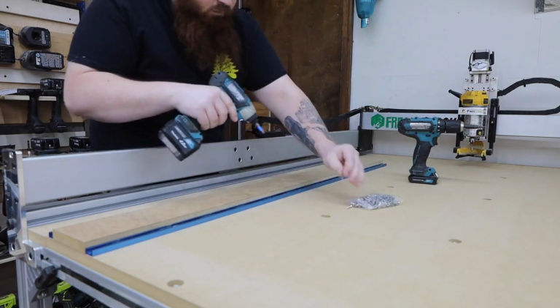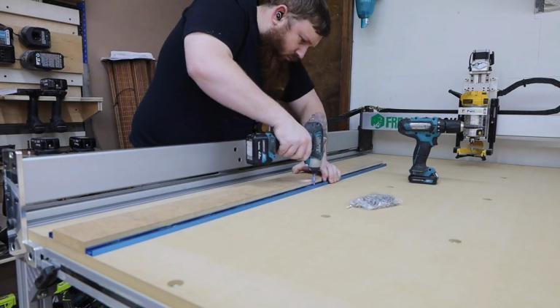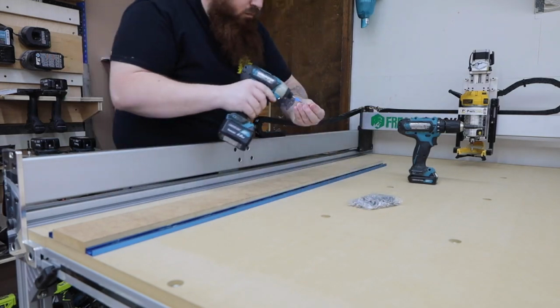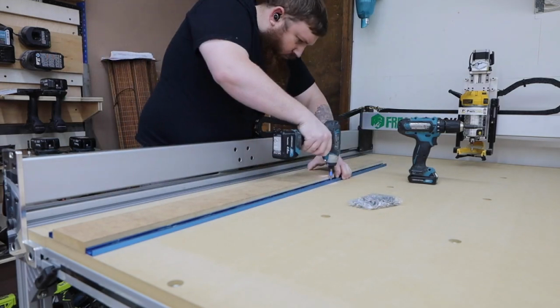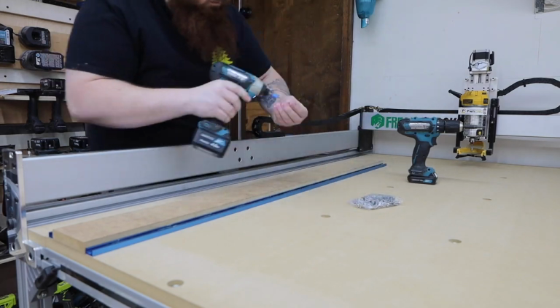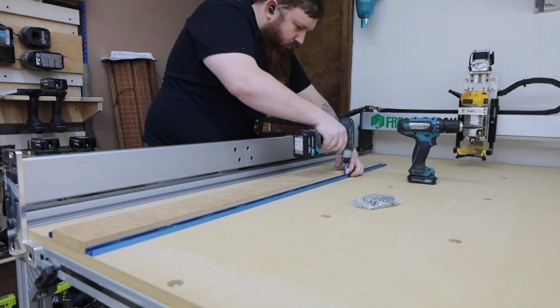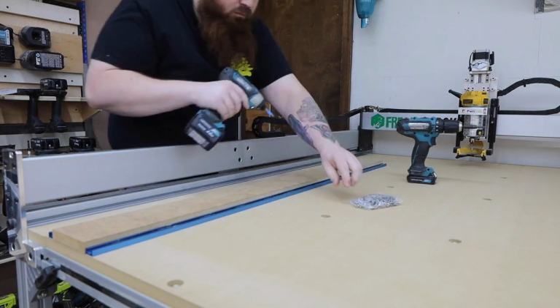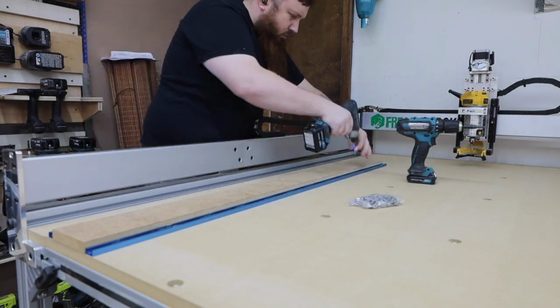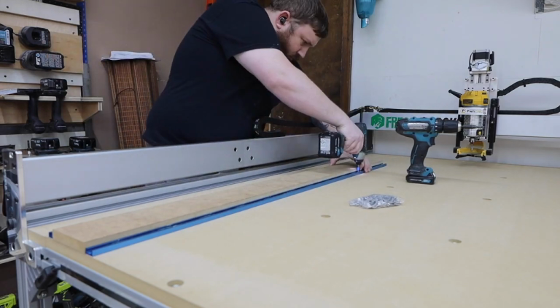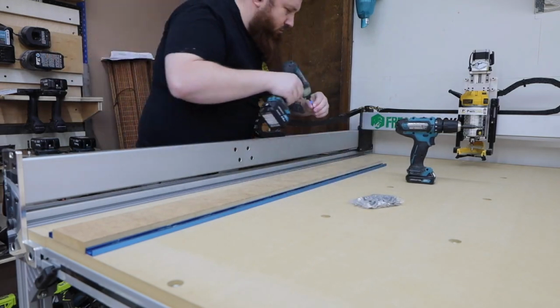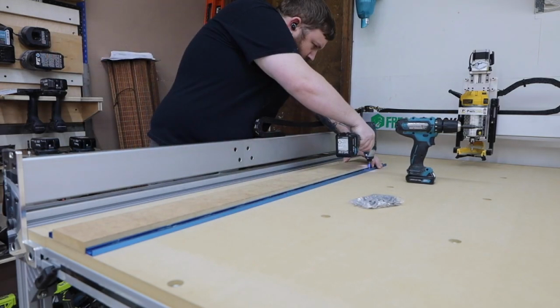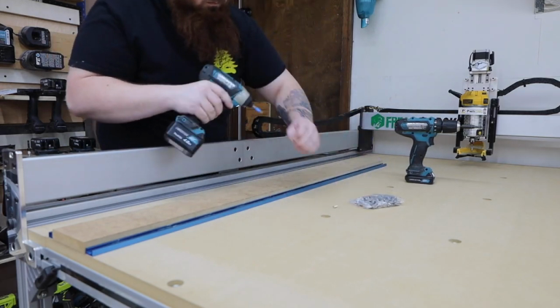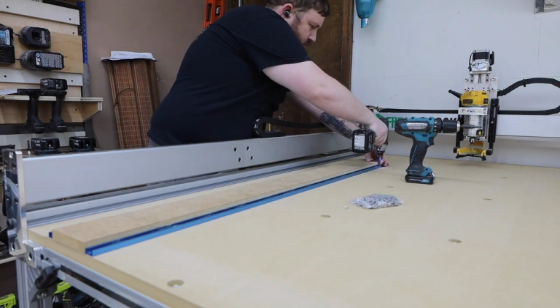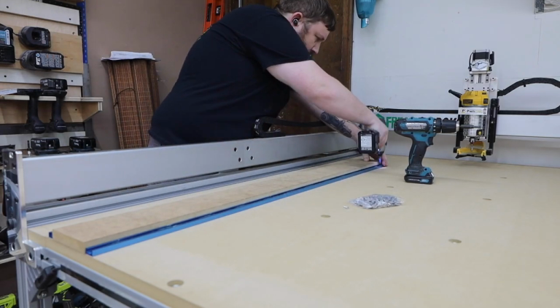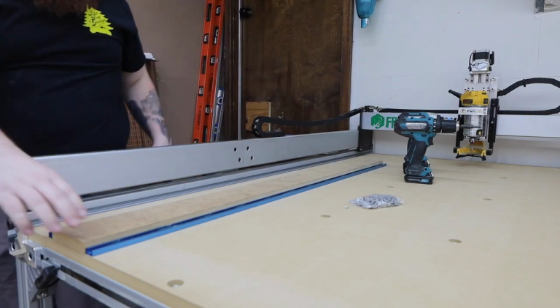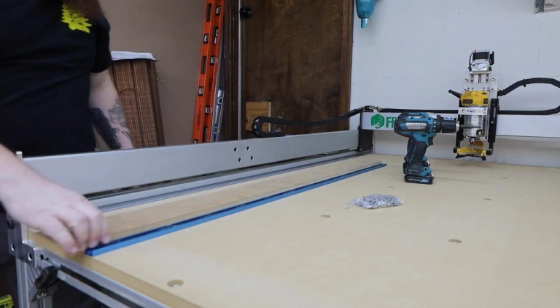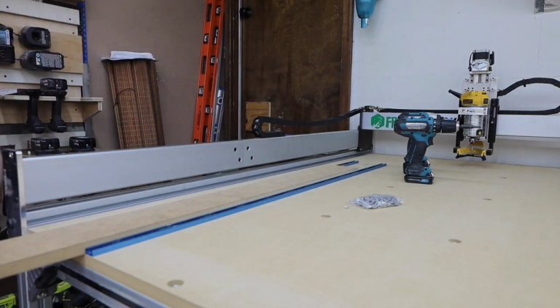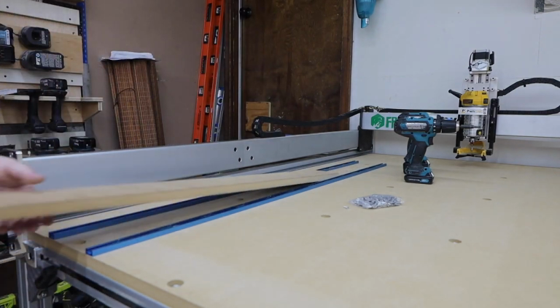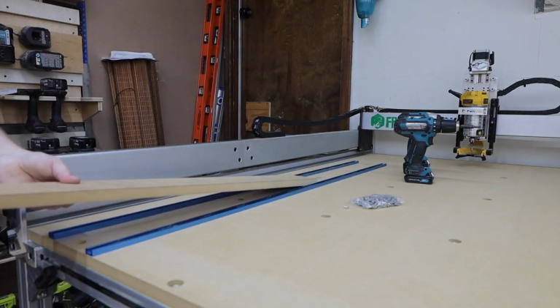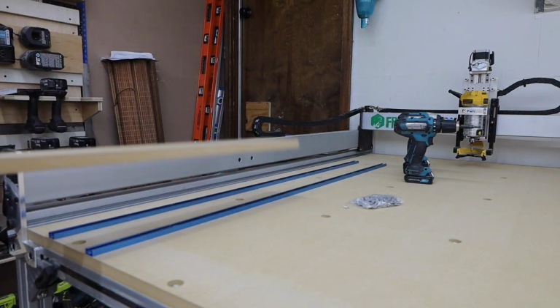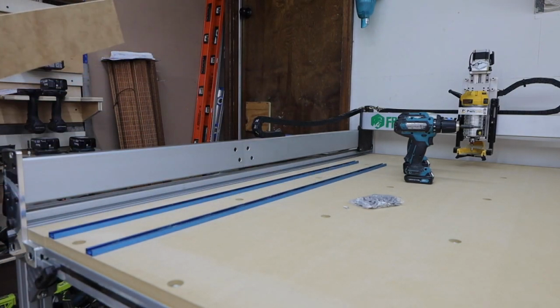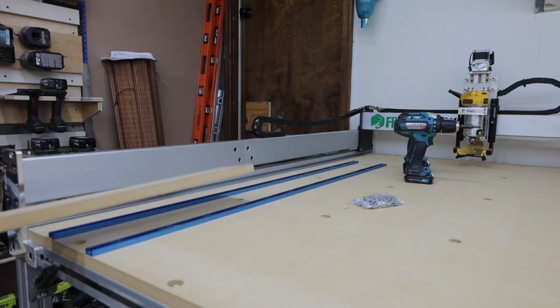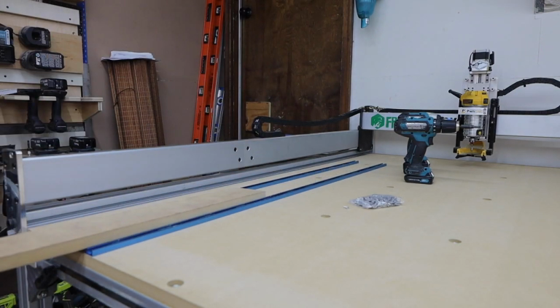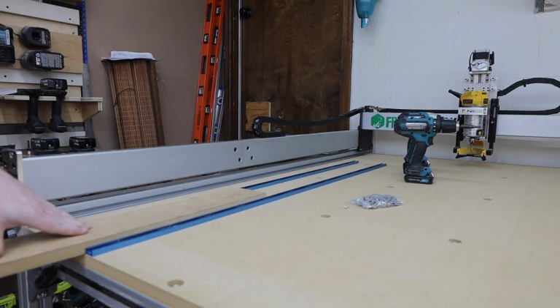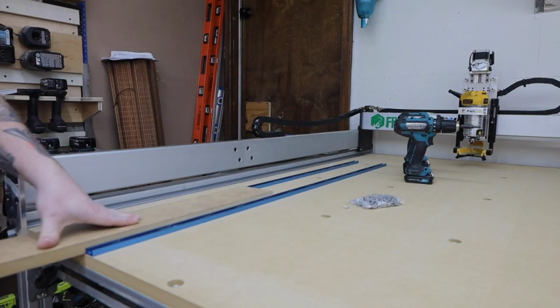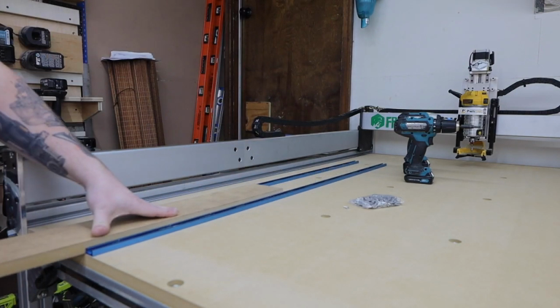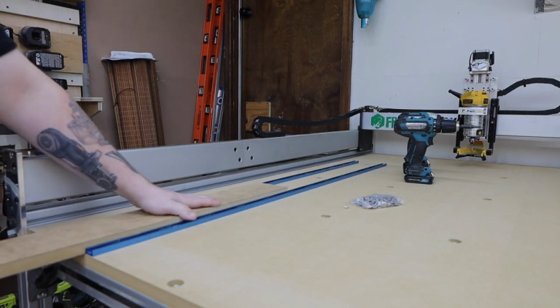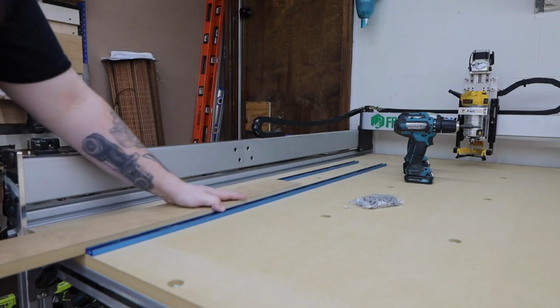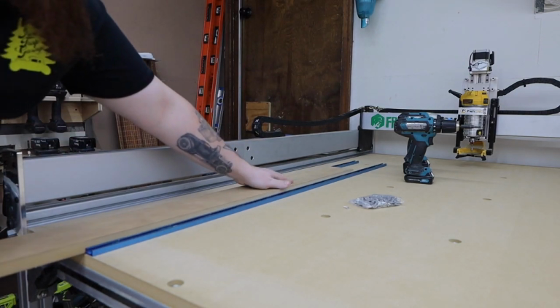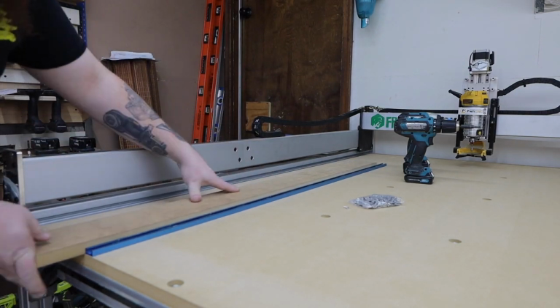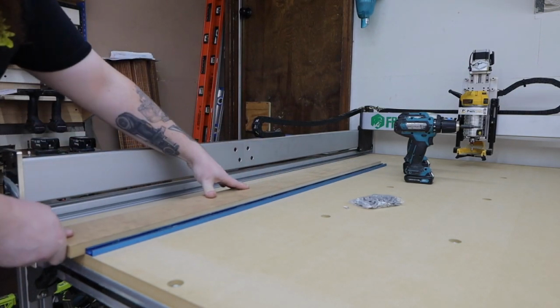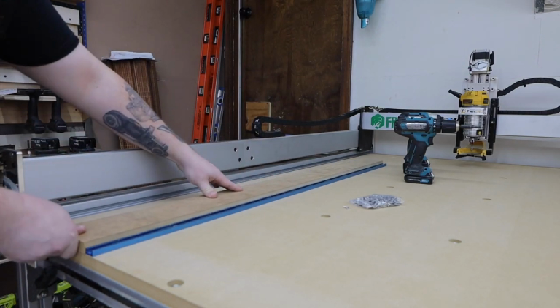Not only does this look really nice, but it allows you to replace single strips of MDF instead of the entire wasteboard. It also offers a ton of area for clamps.